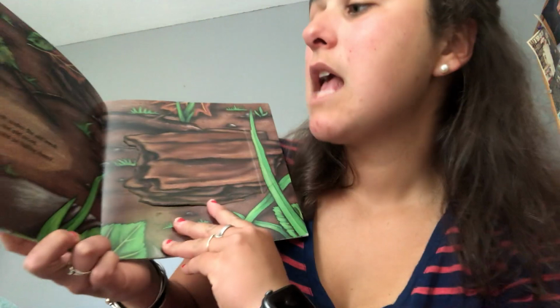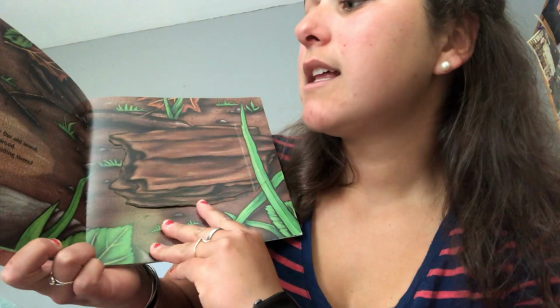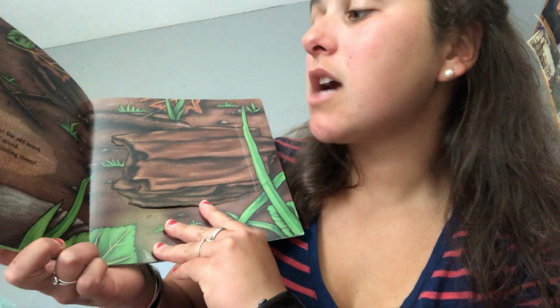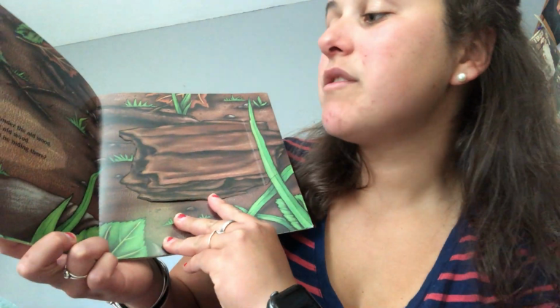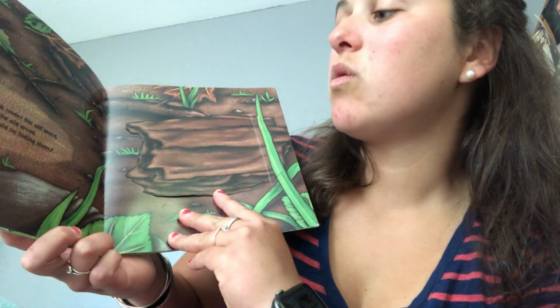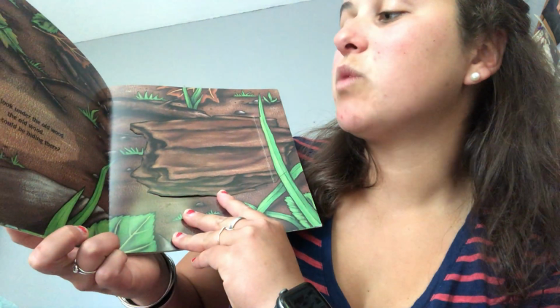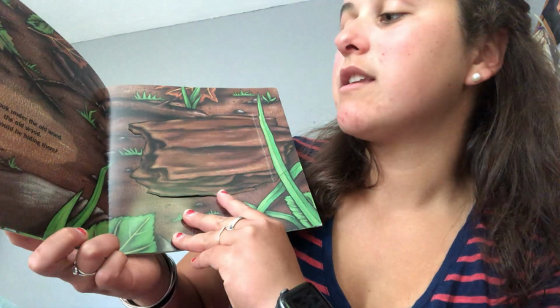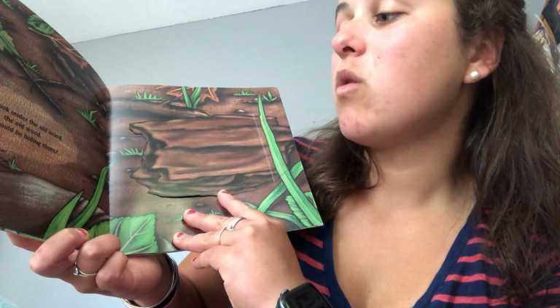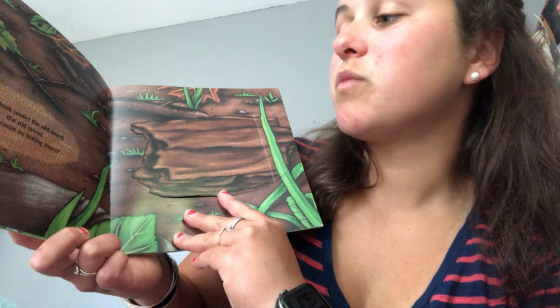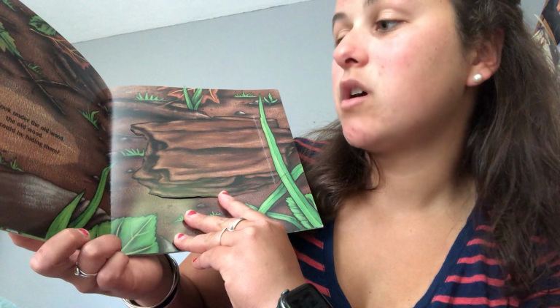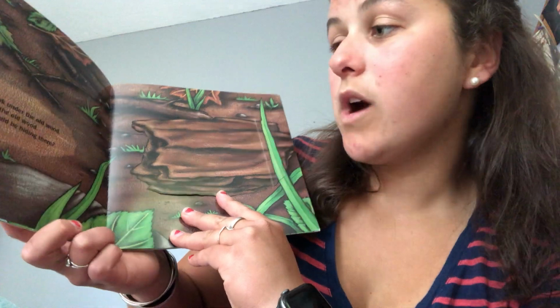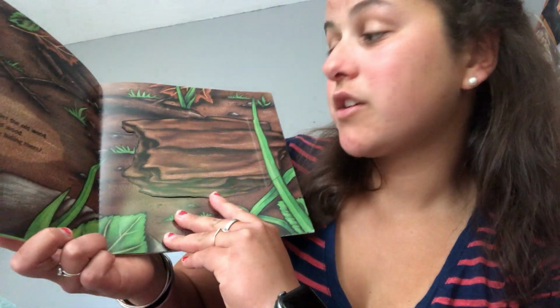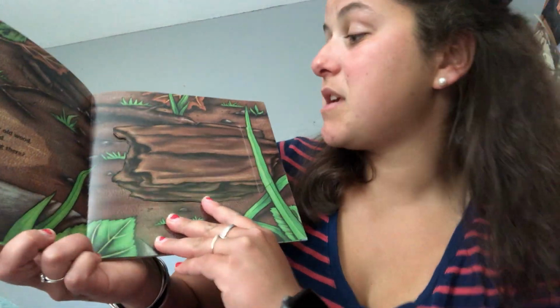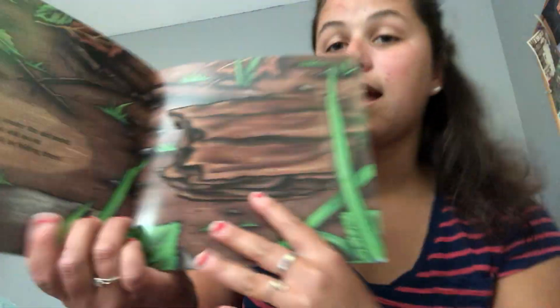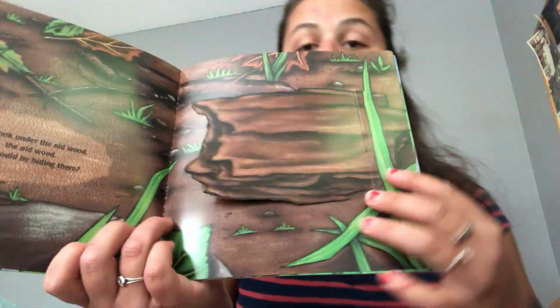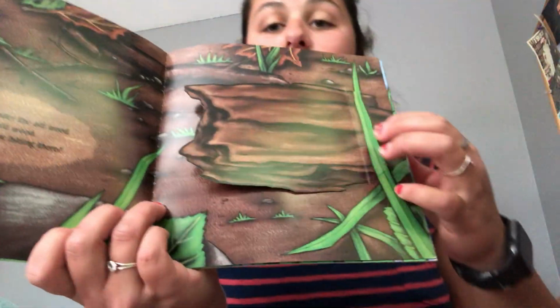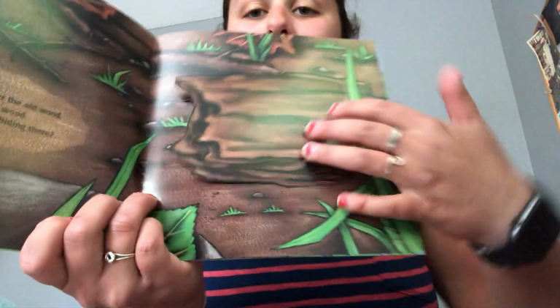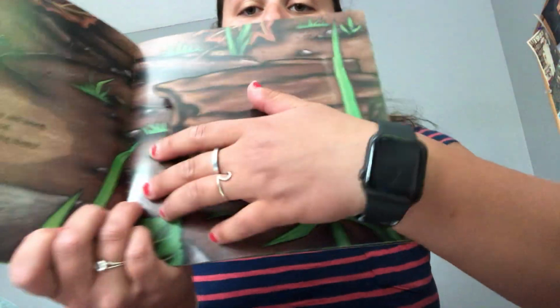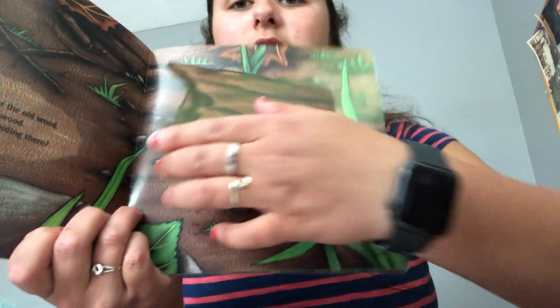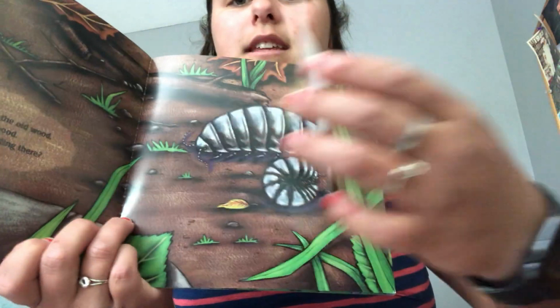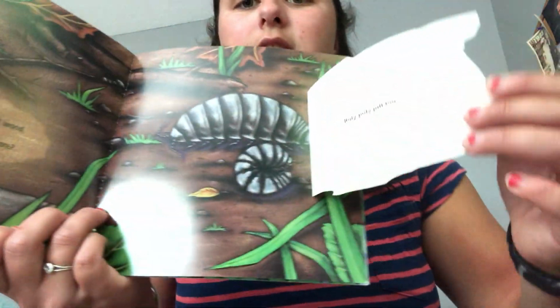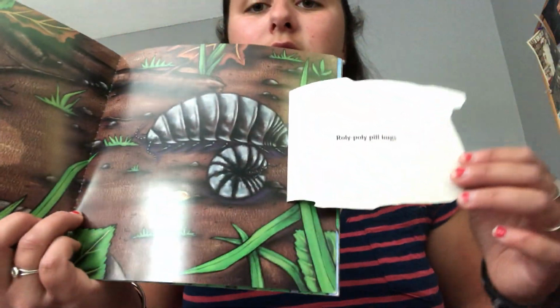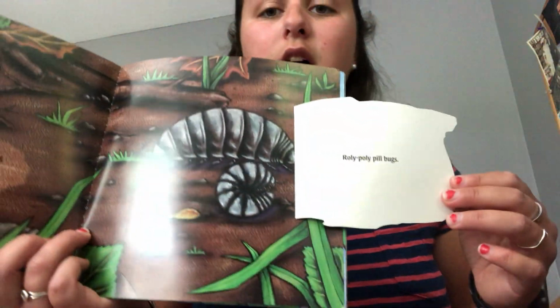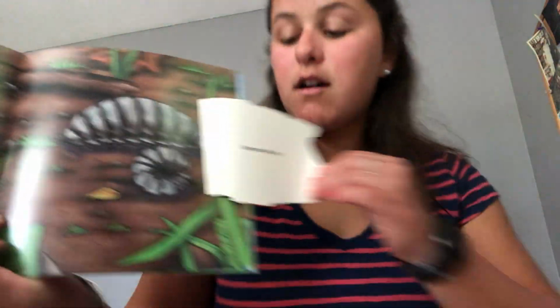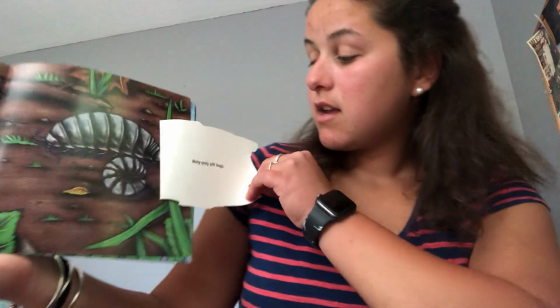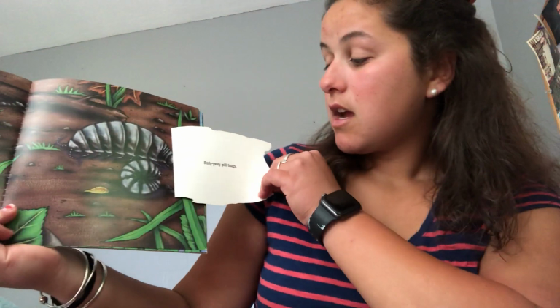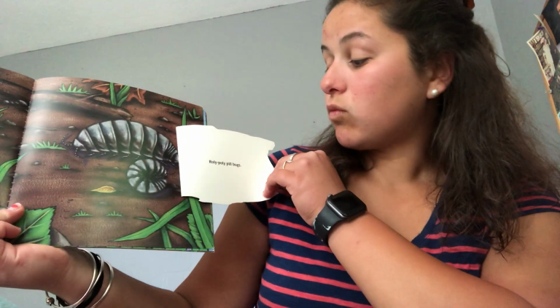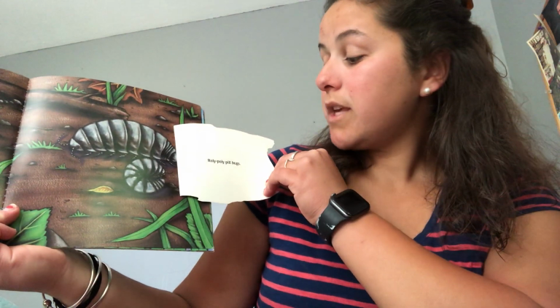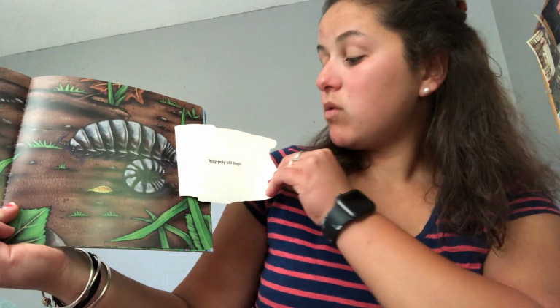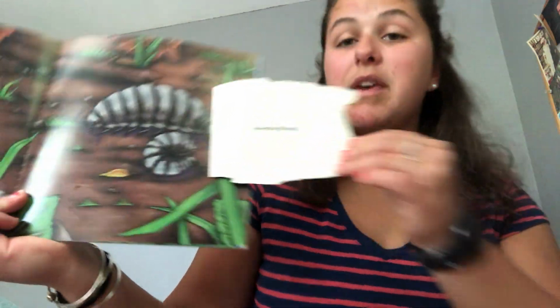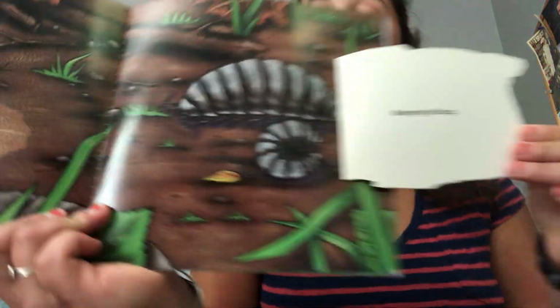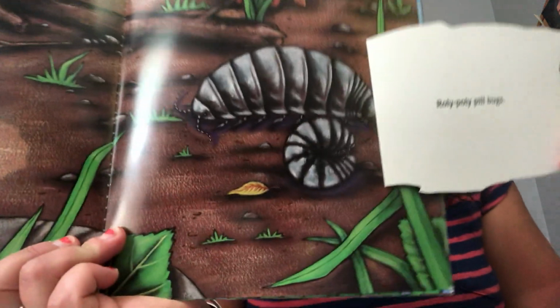Let's look under the old wood, the old wood. What could be hiding there? Let's look and see. Roly-poly pill bugs.